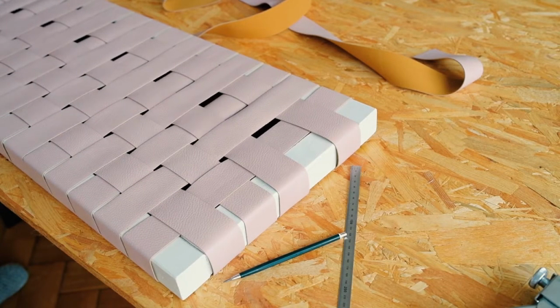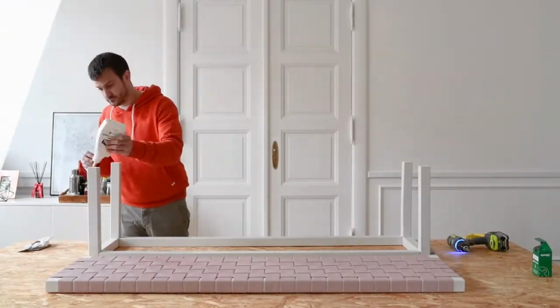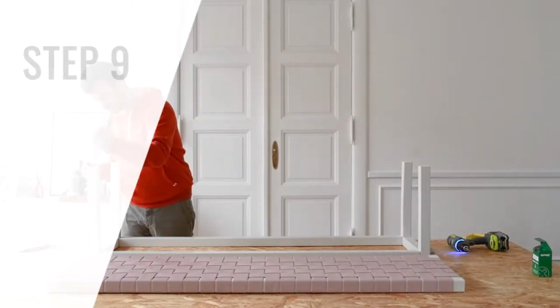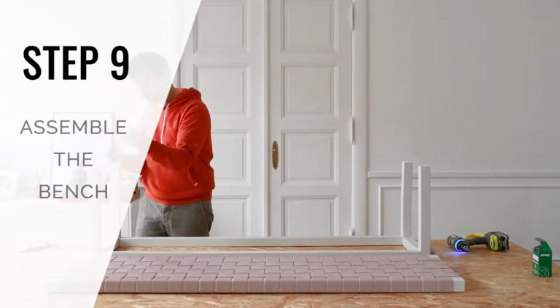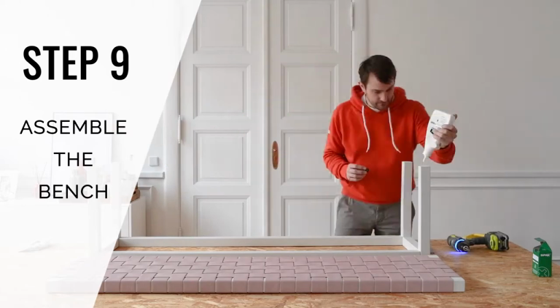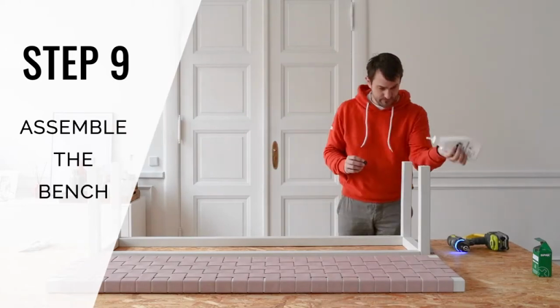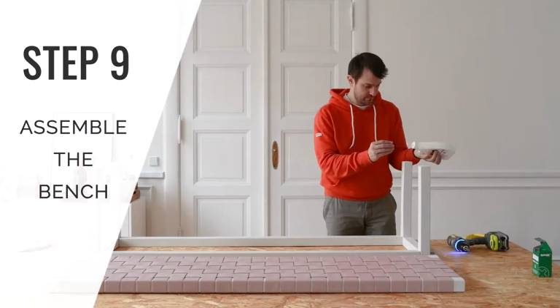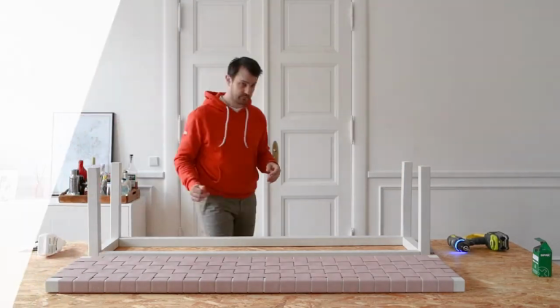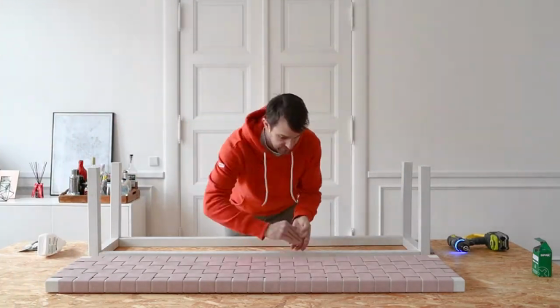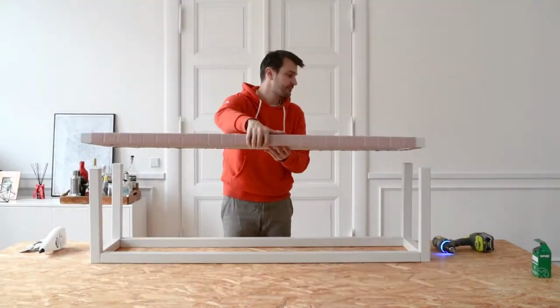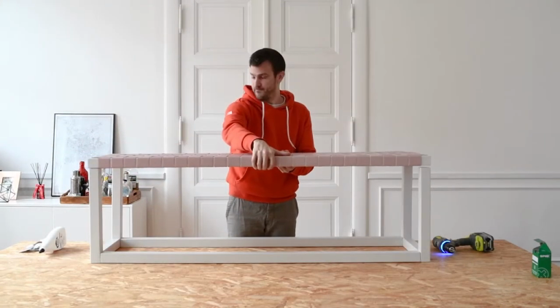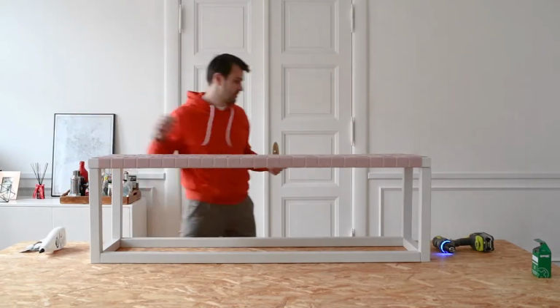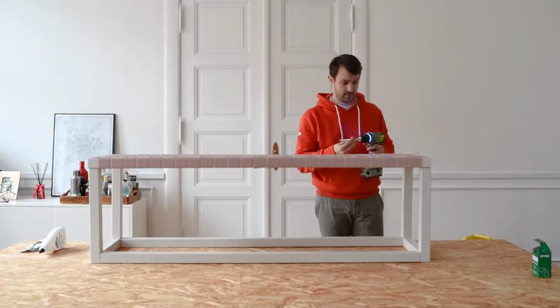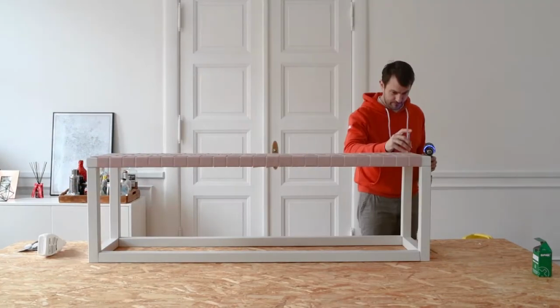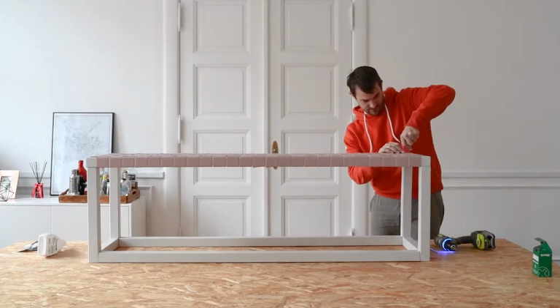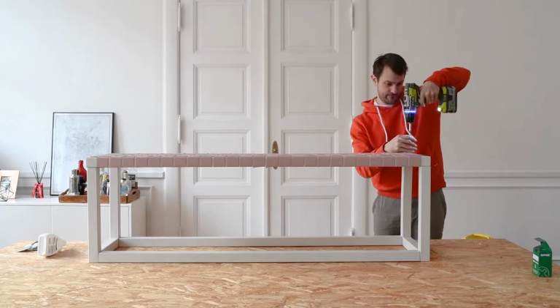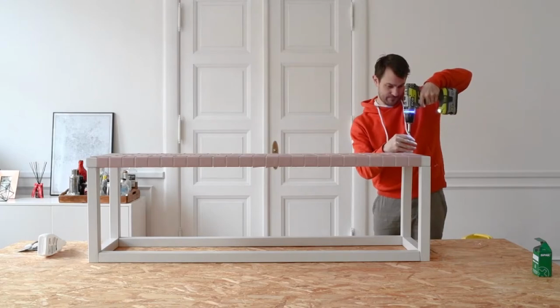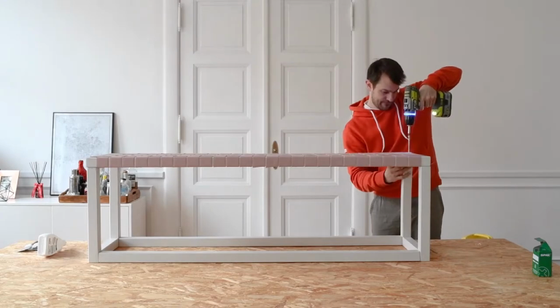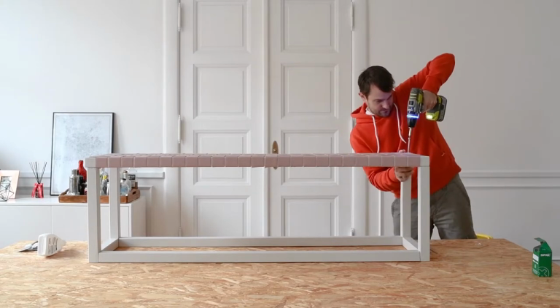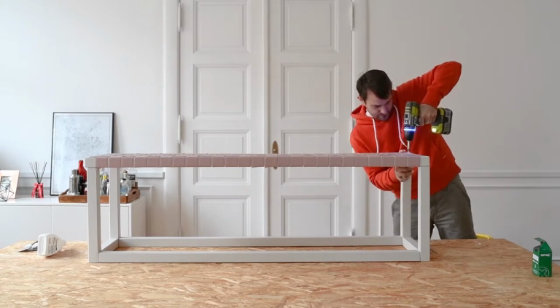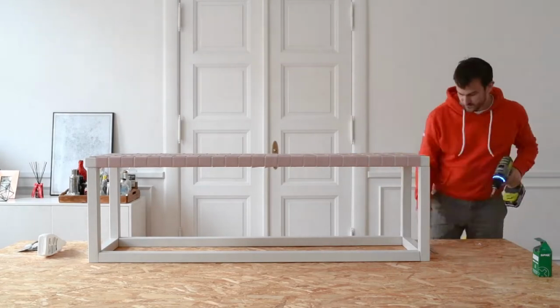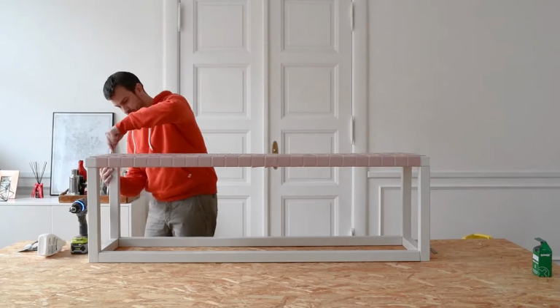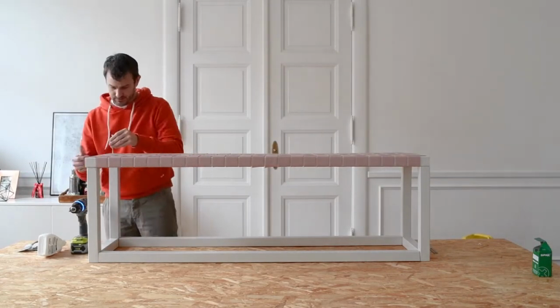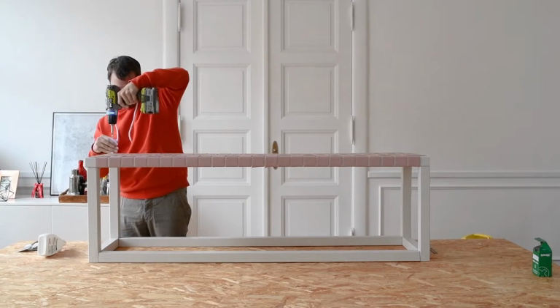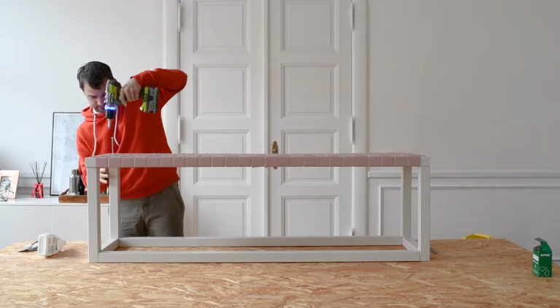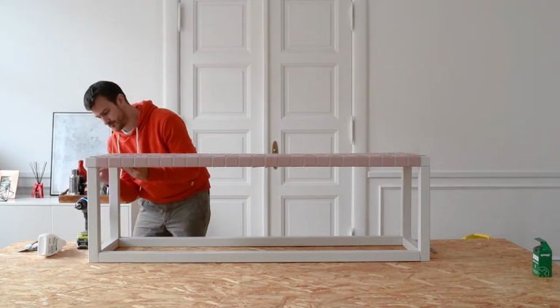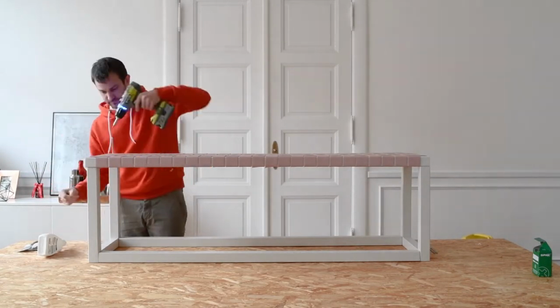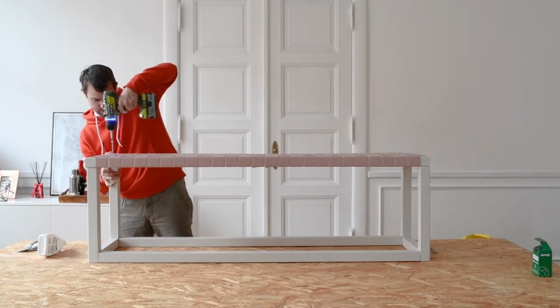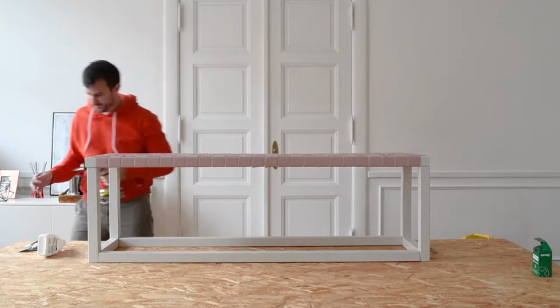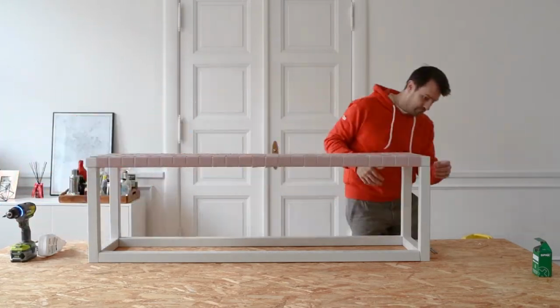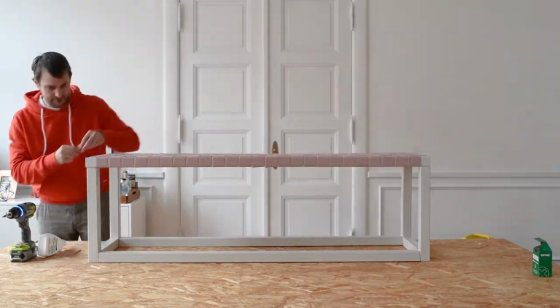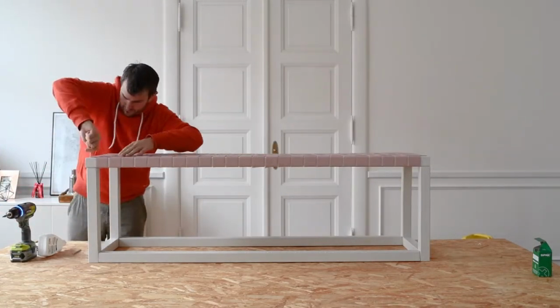The last thing to do is attach the top of the bench to the base. Apply some wood glue to the top of each leg and screw straight through each corner of the top of the bench into each of the legs. Touch up the screw holes with some wood filler and some paint.